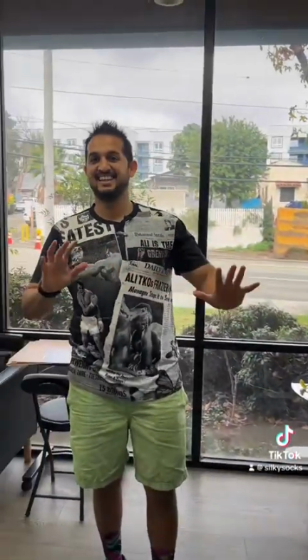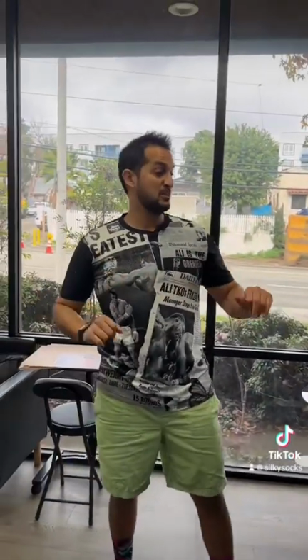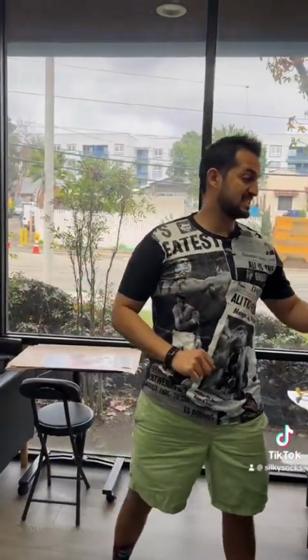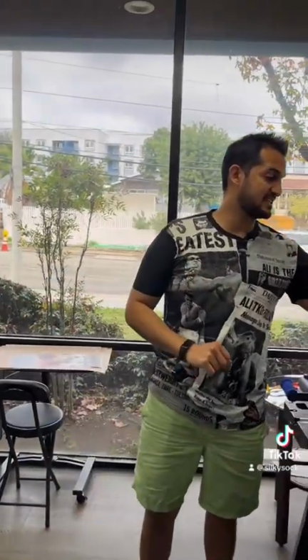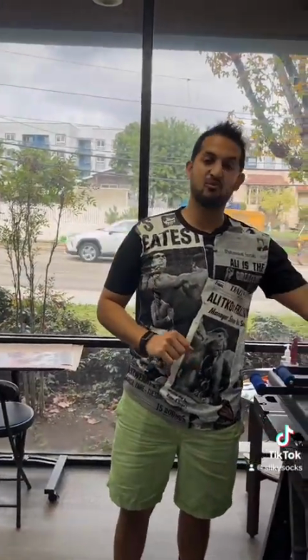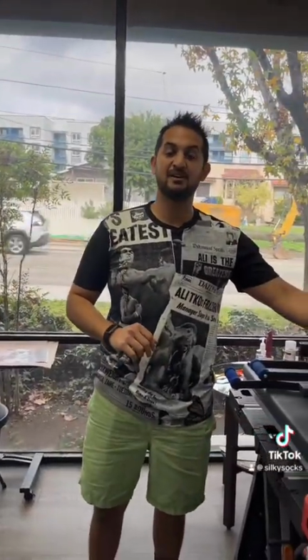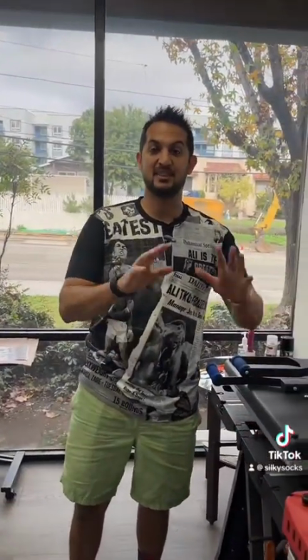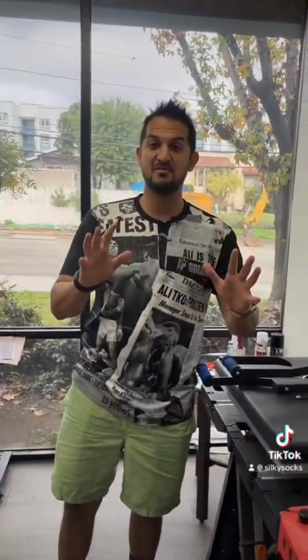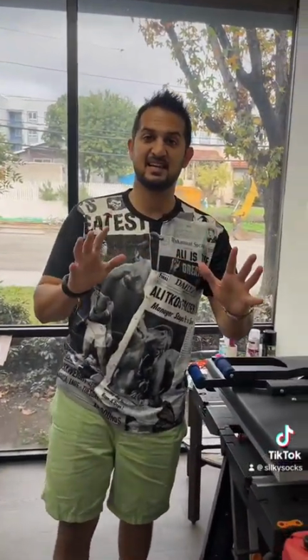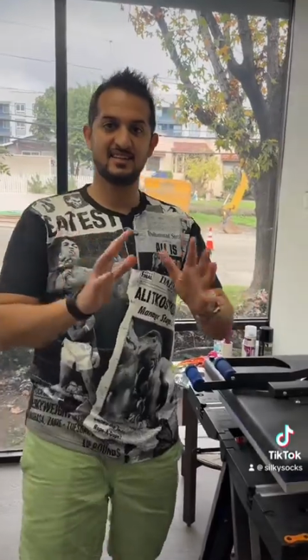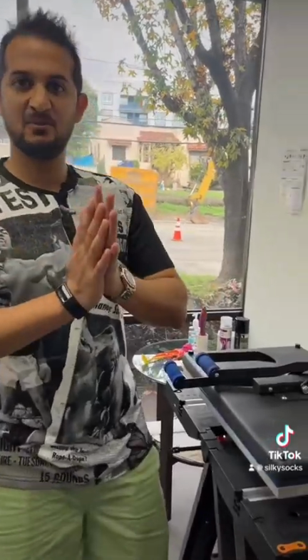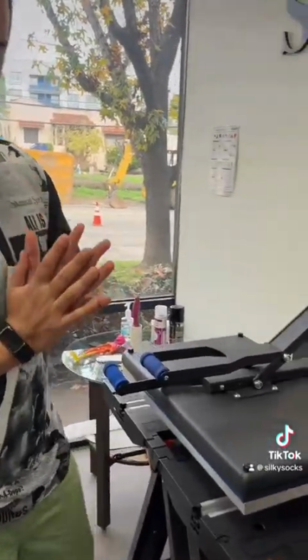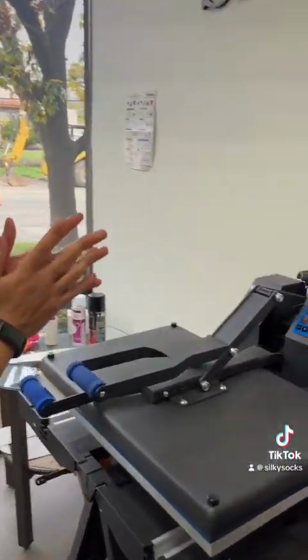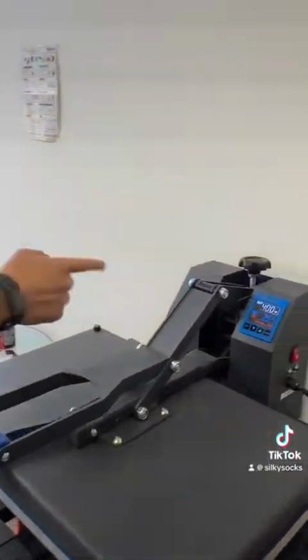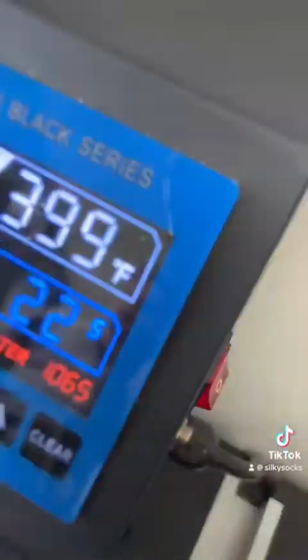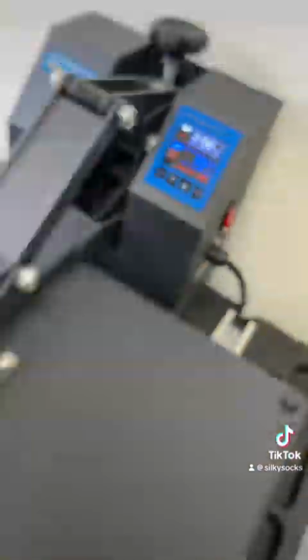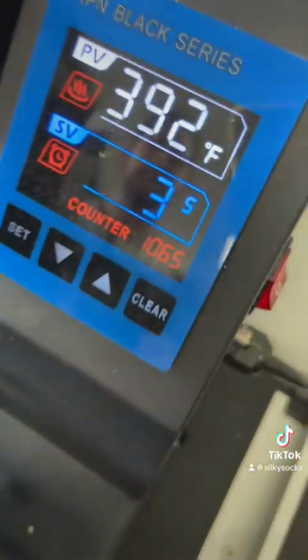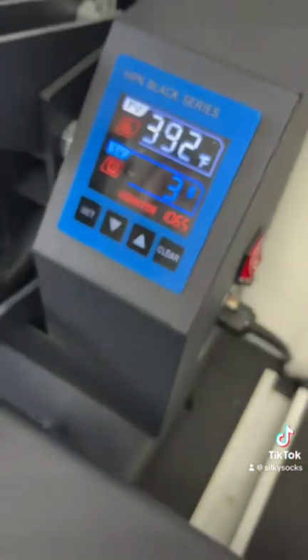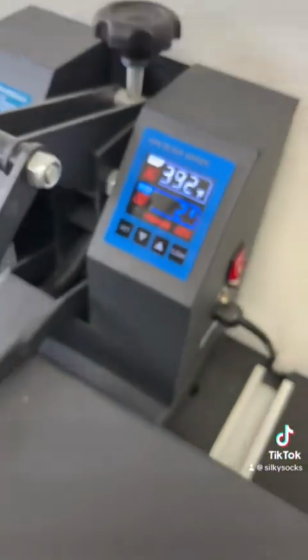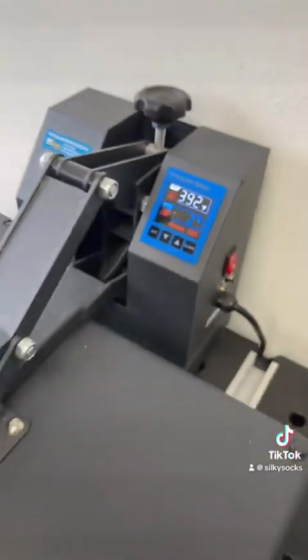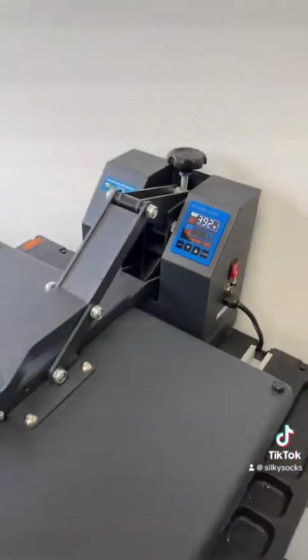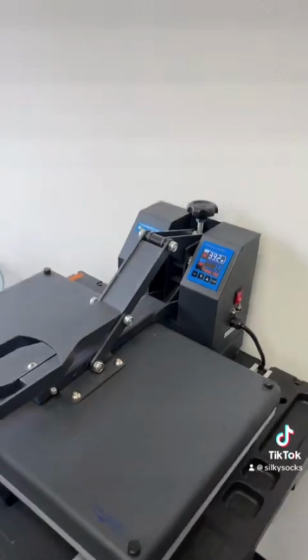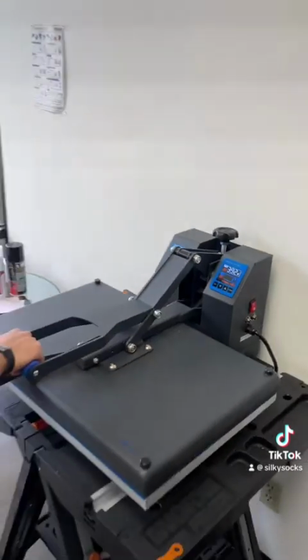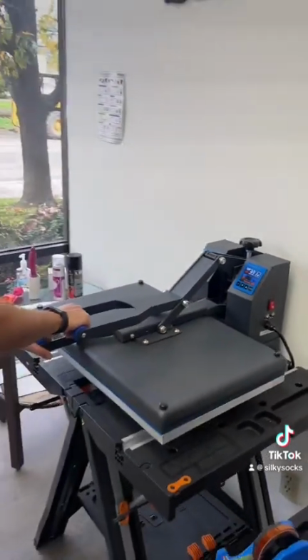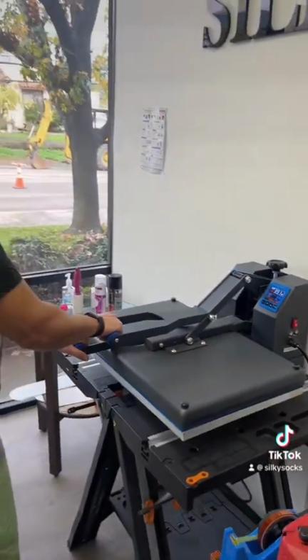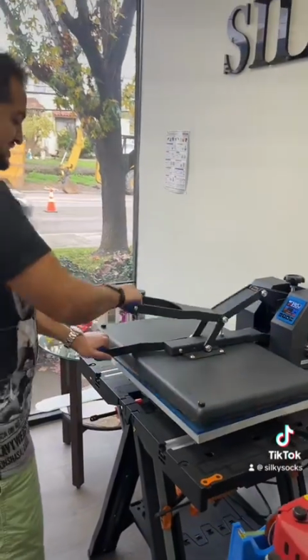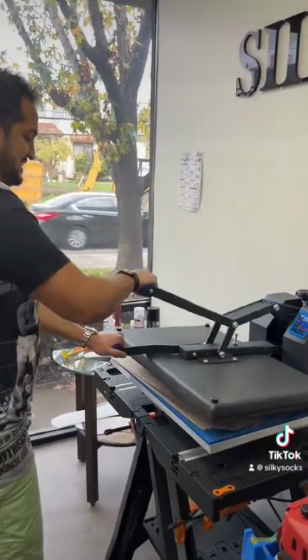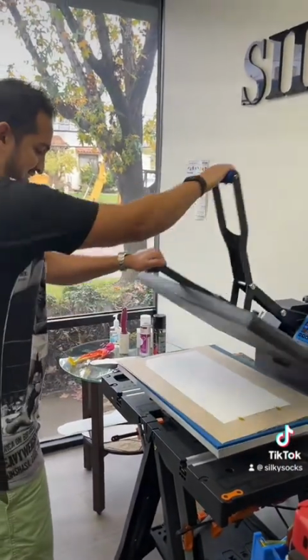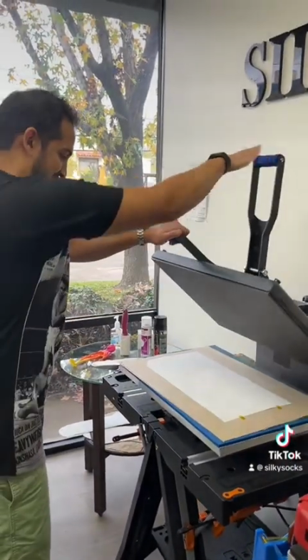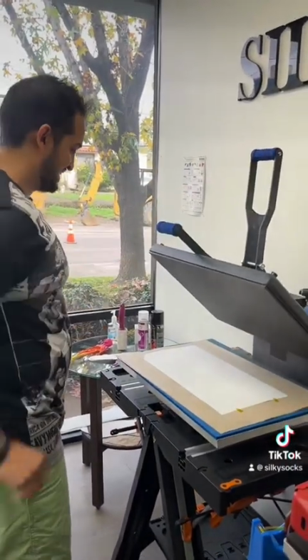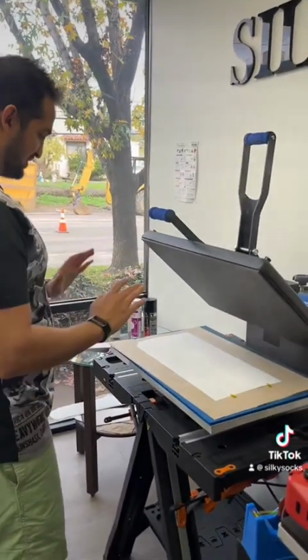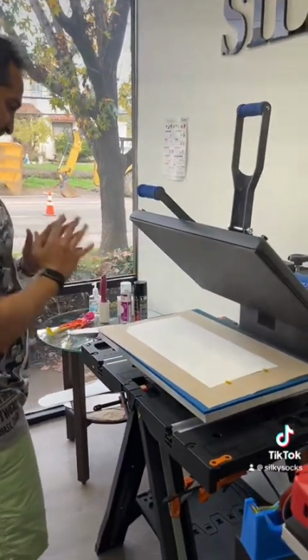The press is set to 400 degrees and 35 seconds. Let's see how it comes out — three, two, one. Time for the reveal.